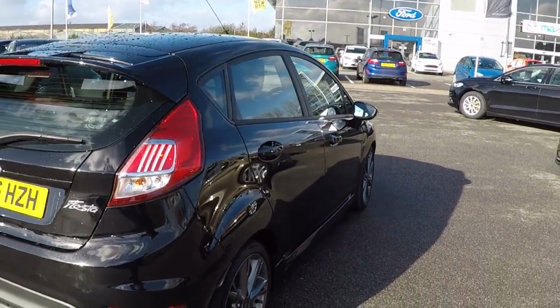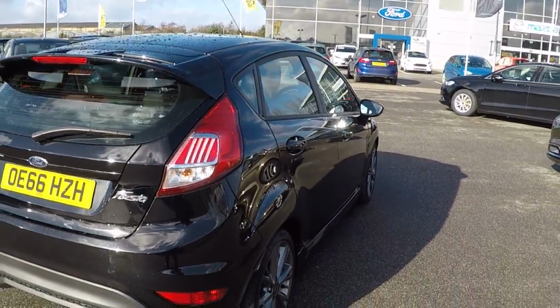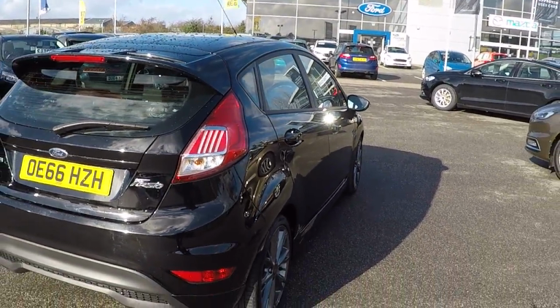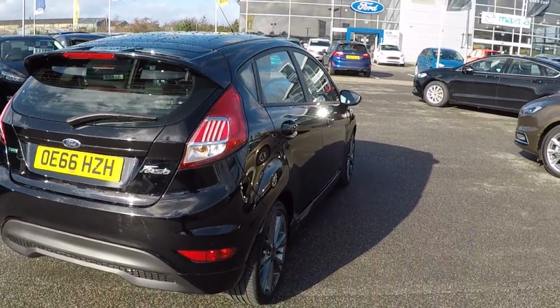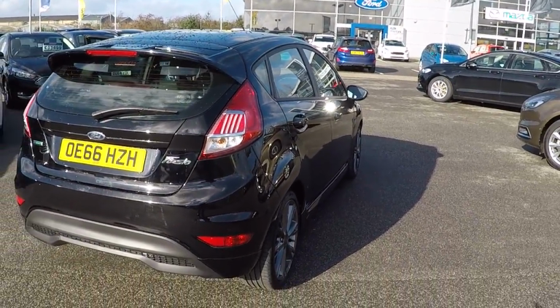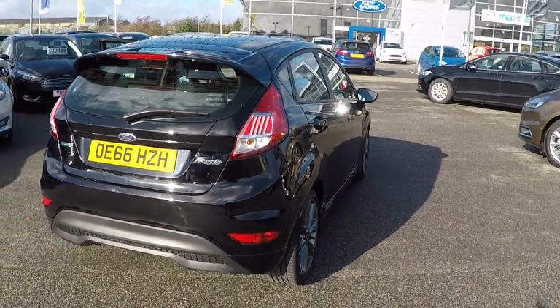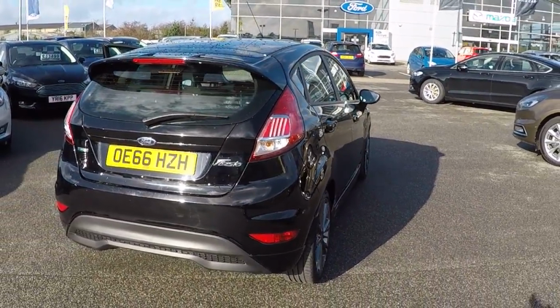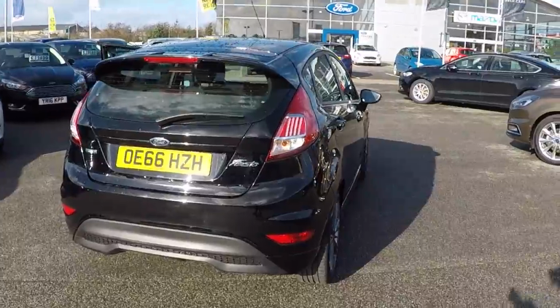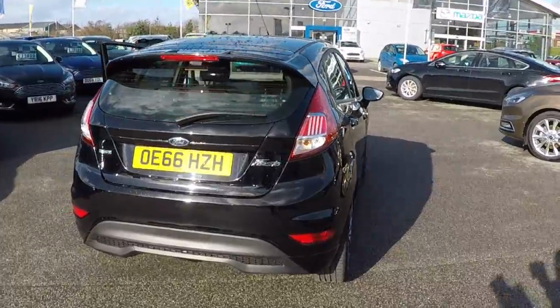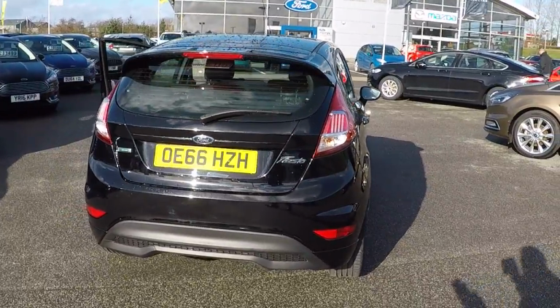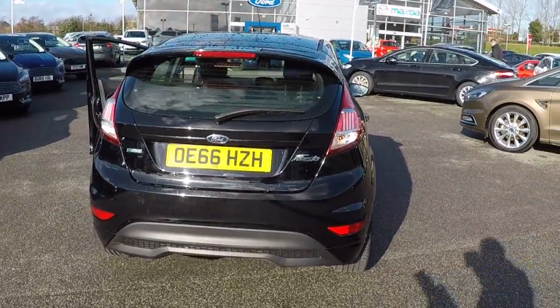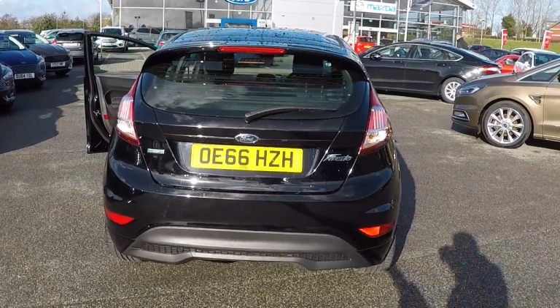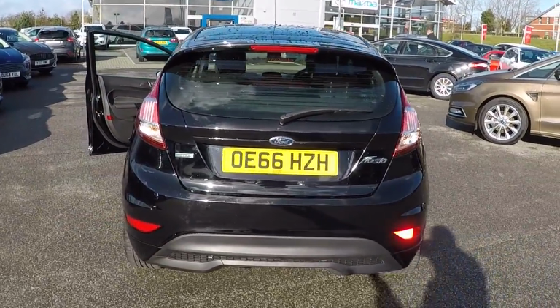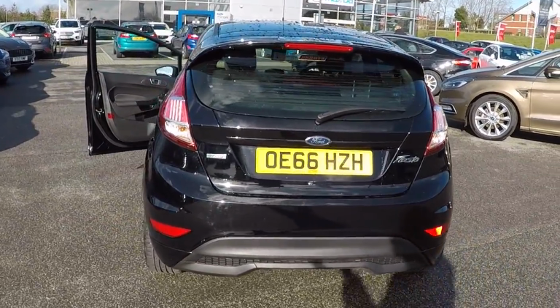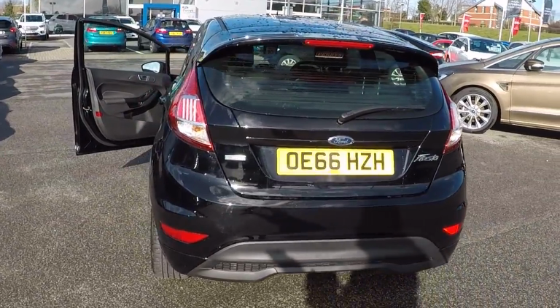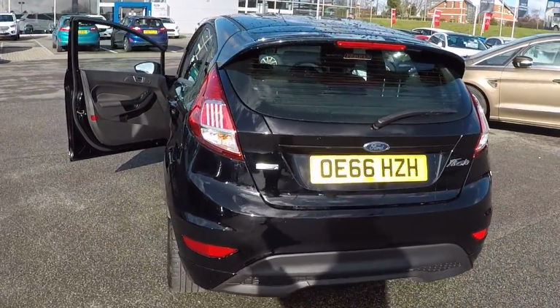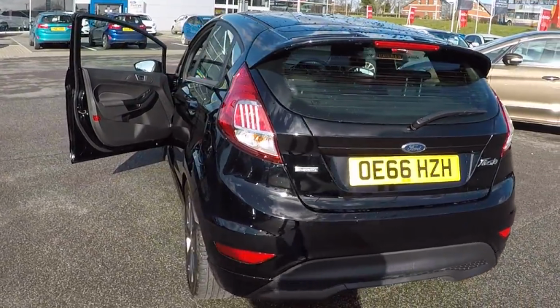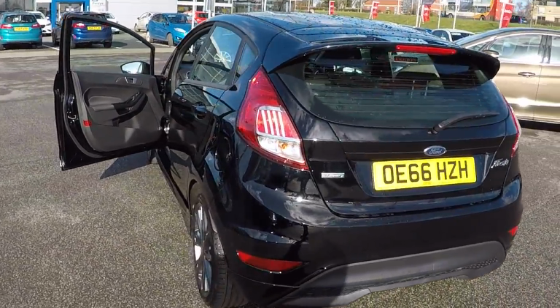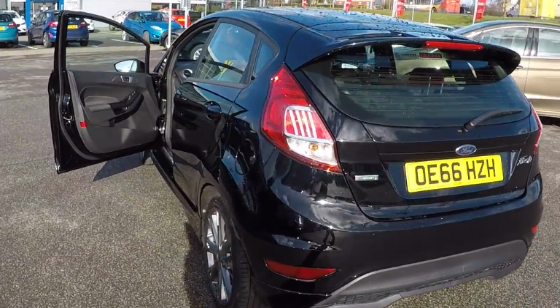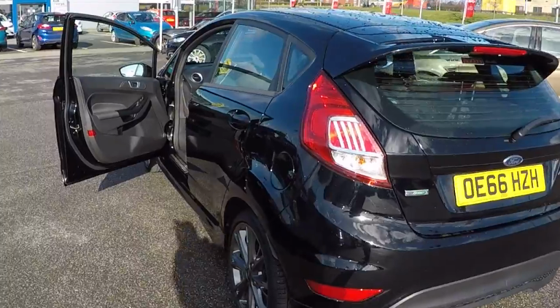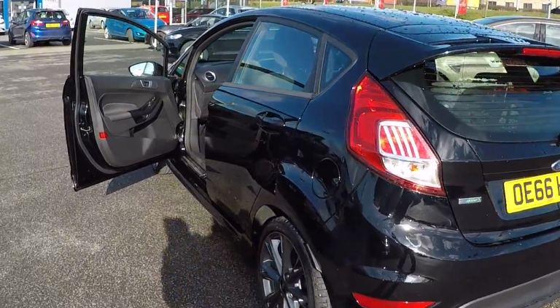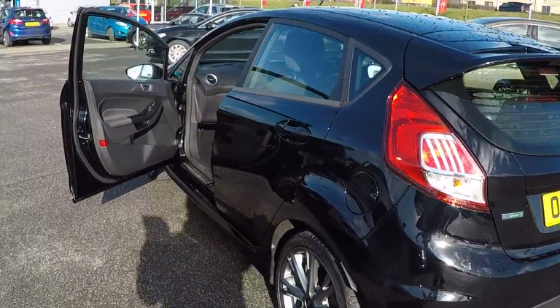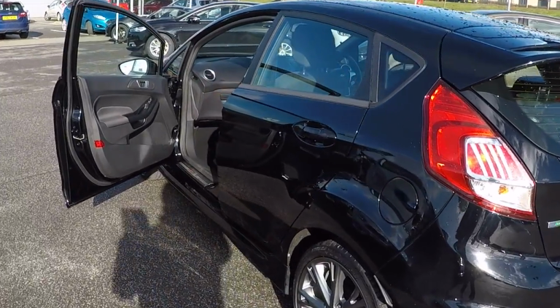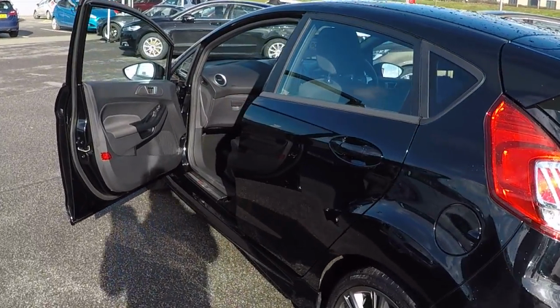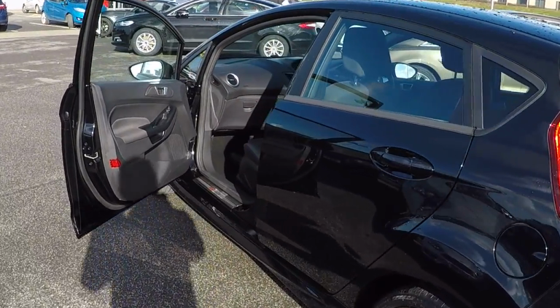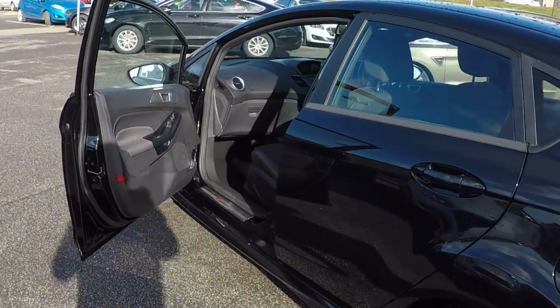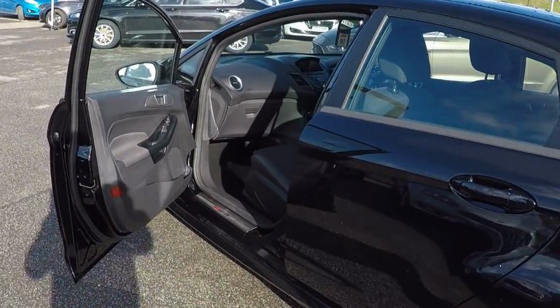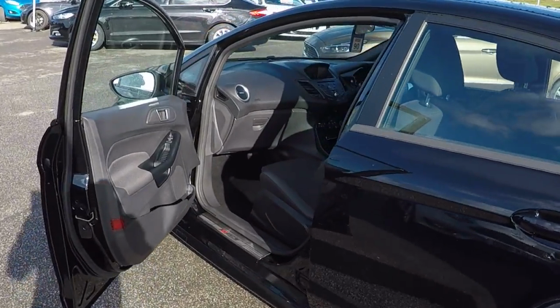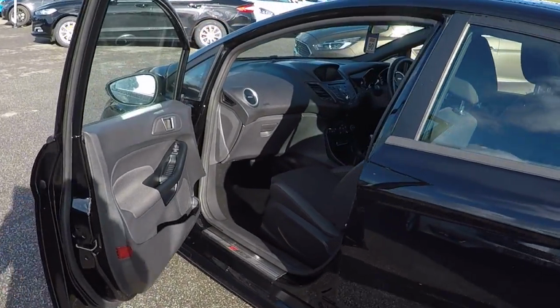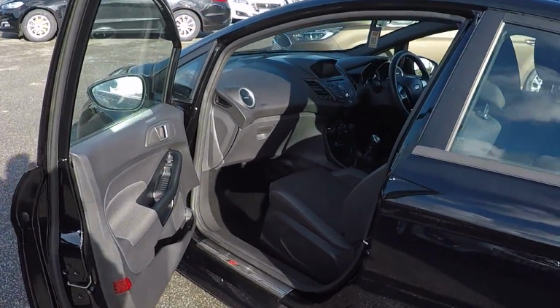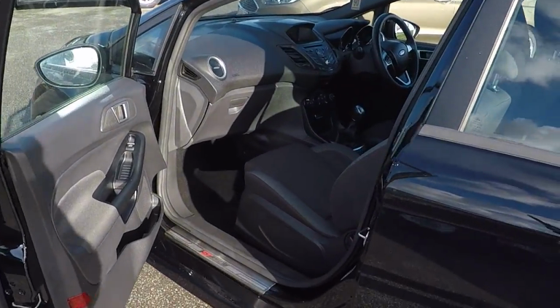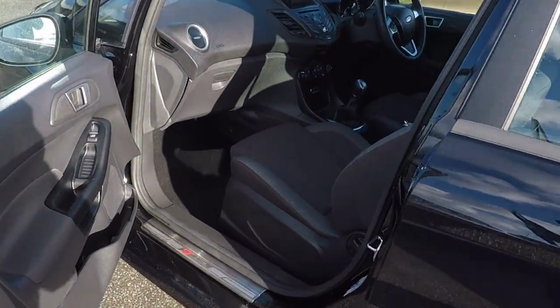Showing you around the car, there are no scratches, scrapes, bumps, dints or anything to report on the car. Absolutely pristine and a credit to the former keeper. Looking down this near side now, again no scratches, scrapes, bumps or marks.